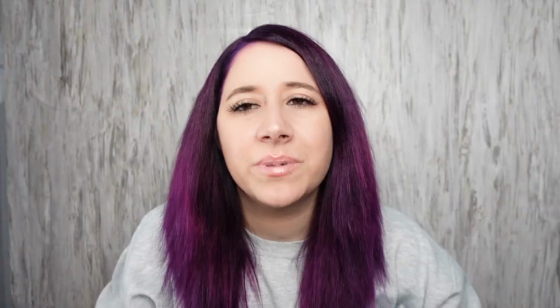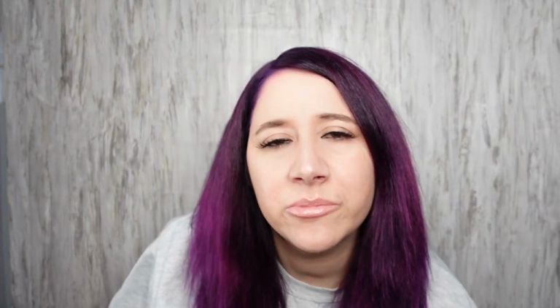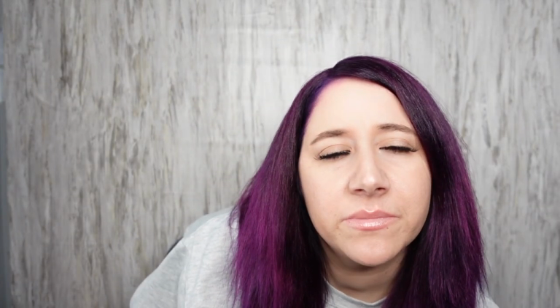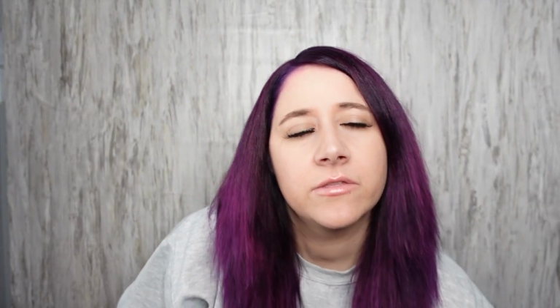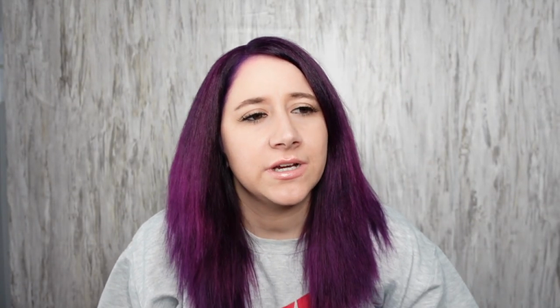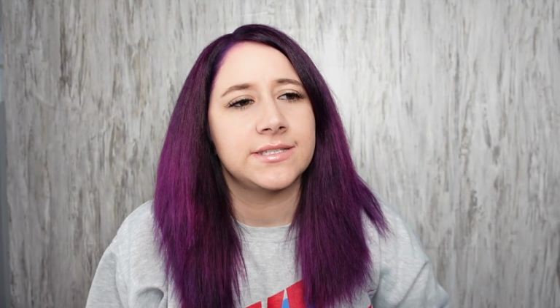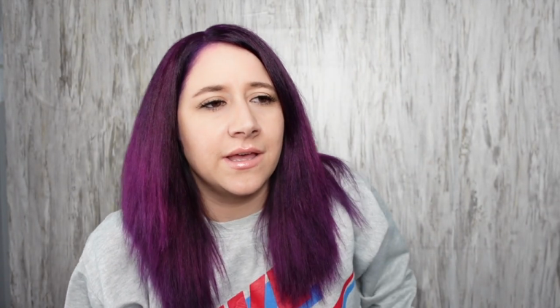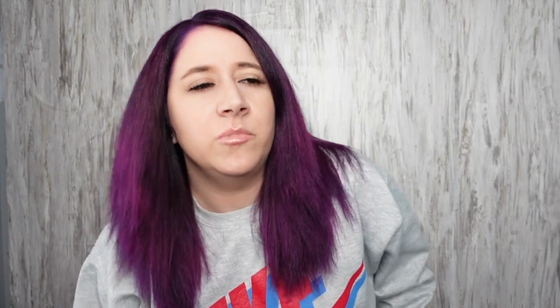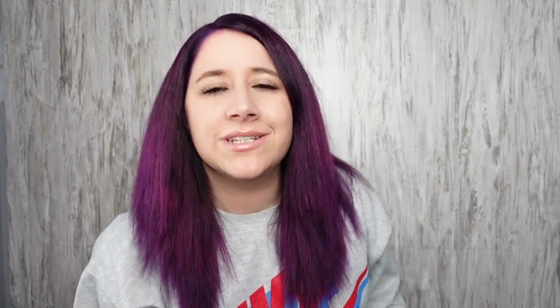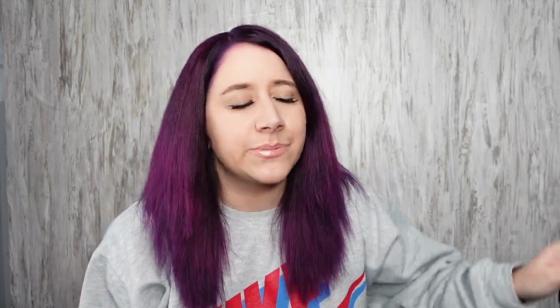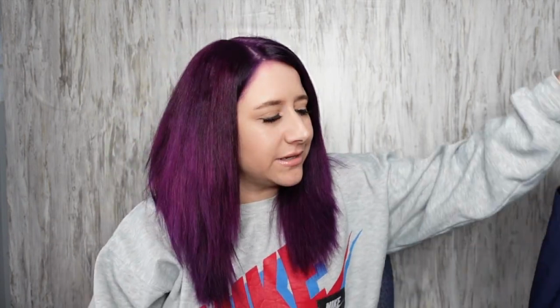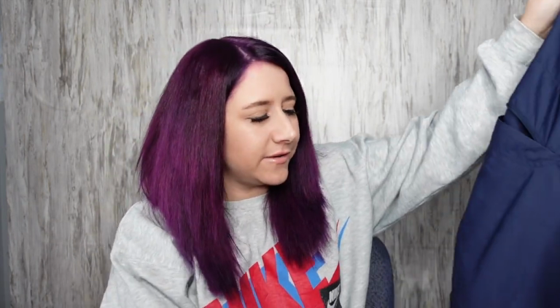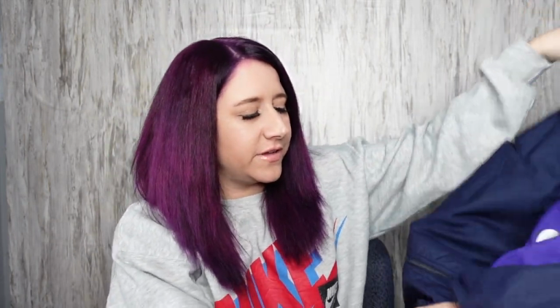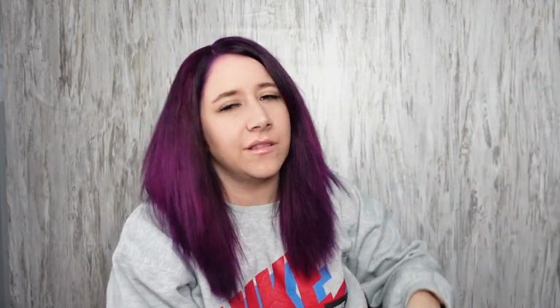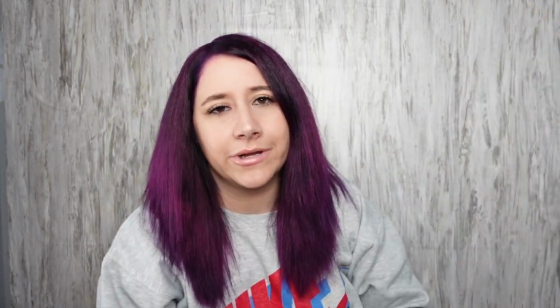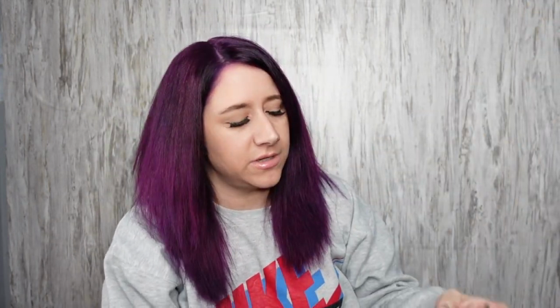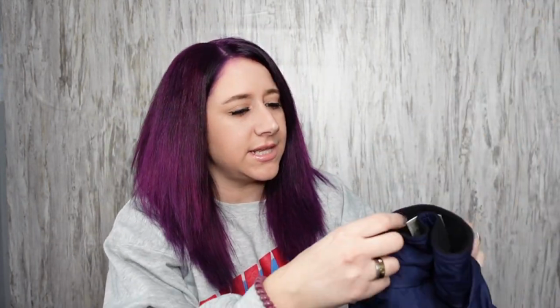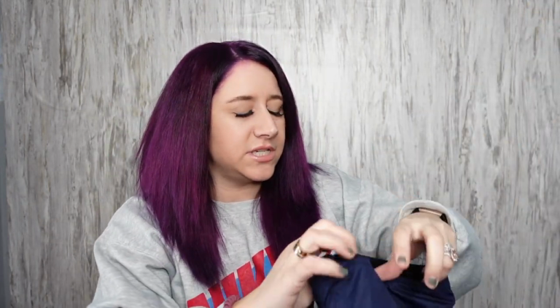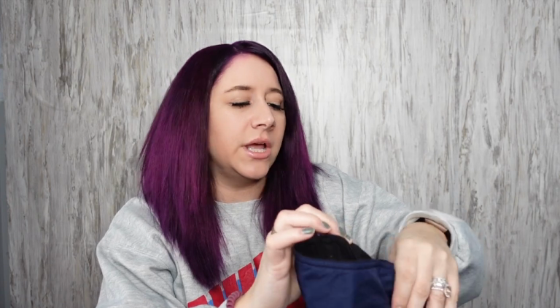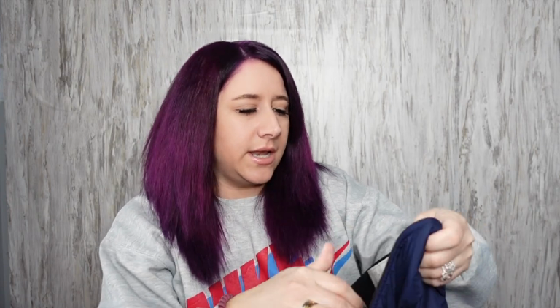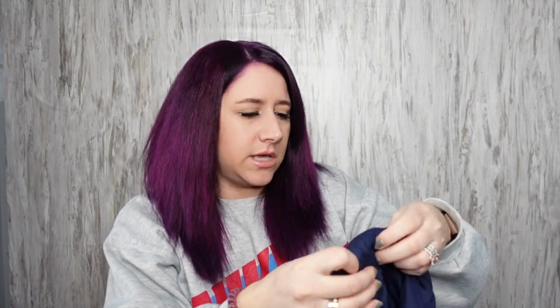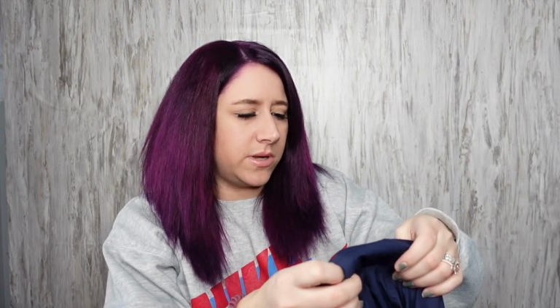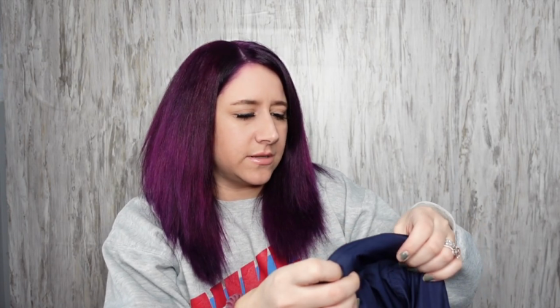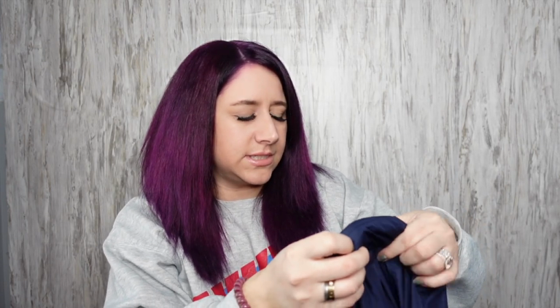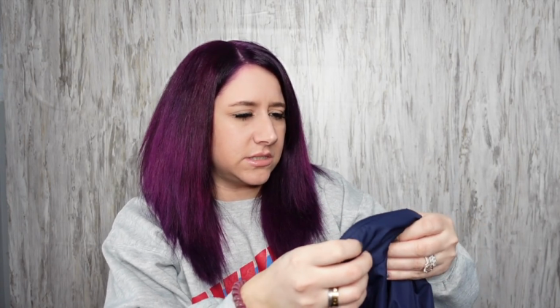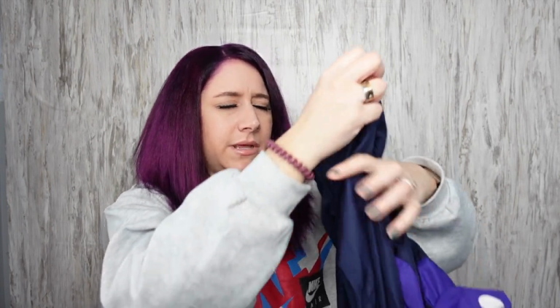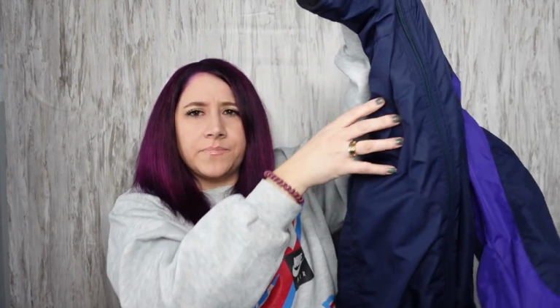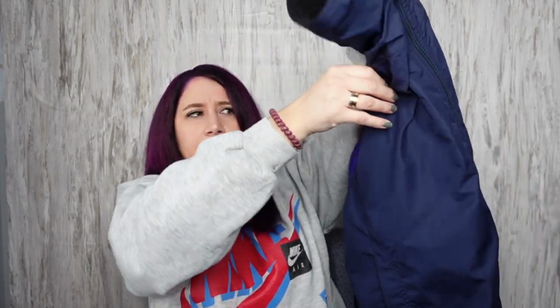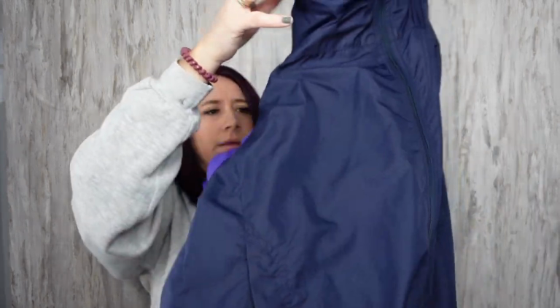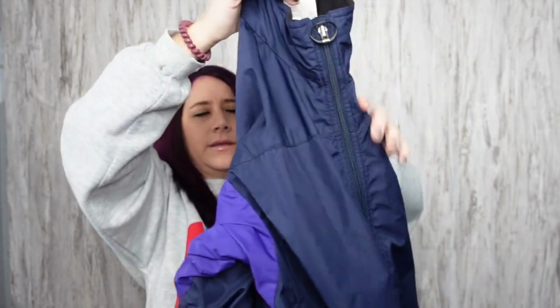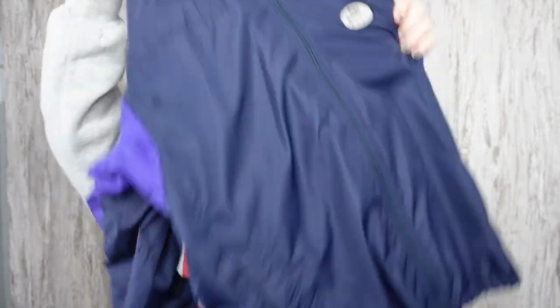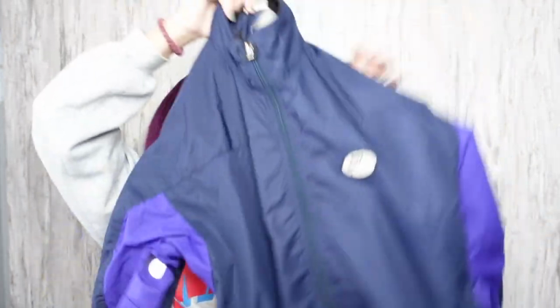Found a bunch of windbreakers. My thrift store has moved into like spring stuff, so I got a lot of windbreakers out. This is a vintage Nike windbreaker, size medium. It looks like this.